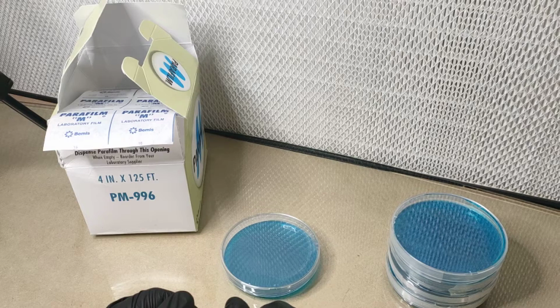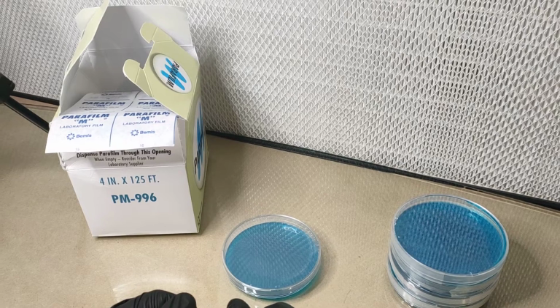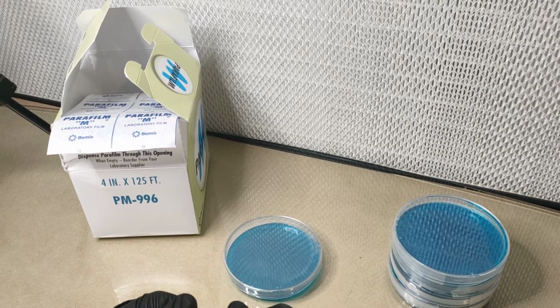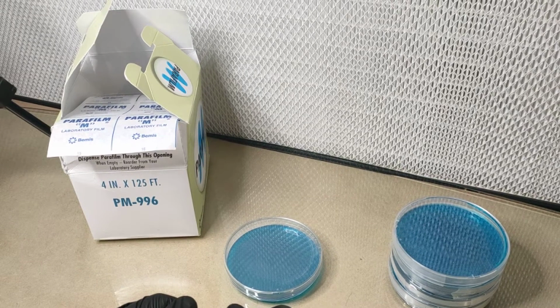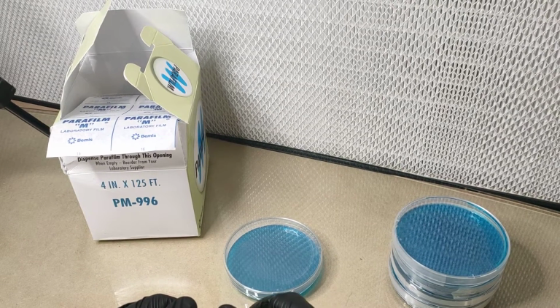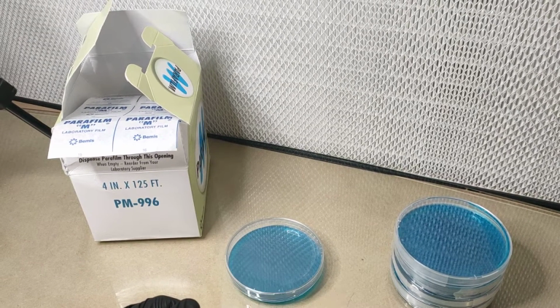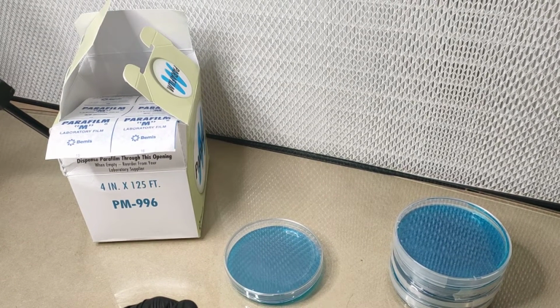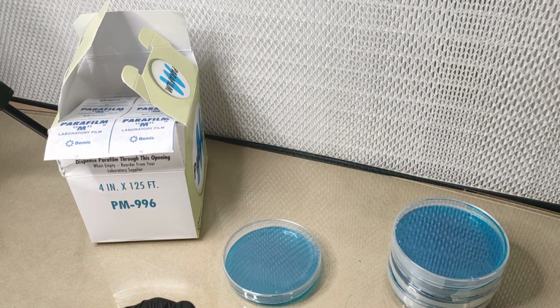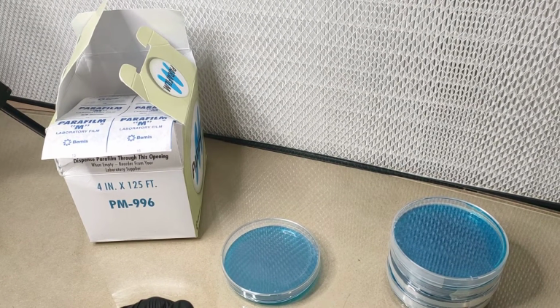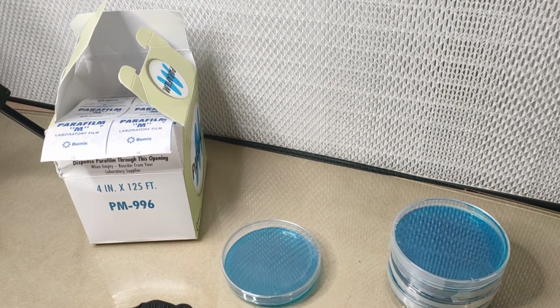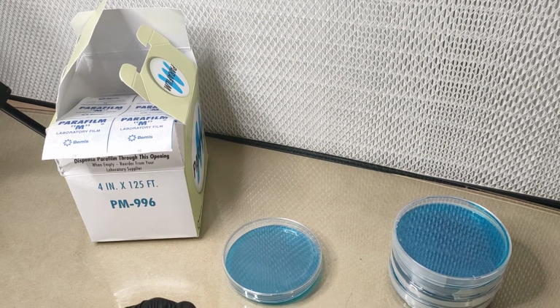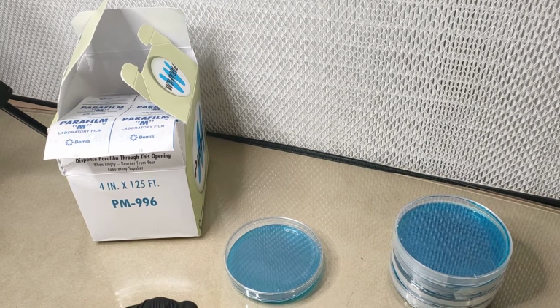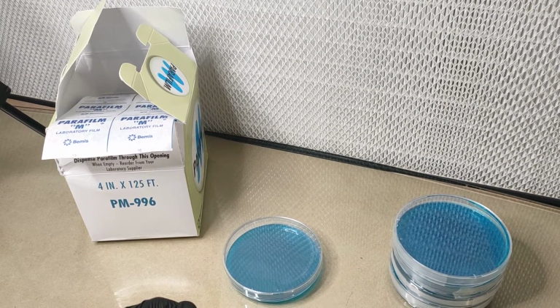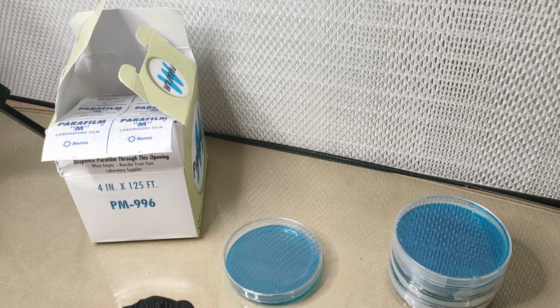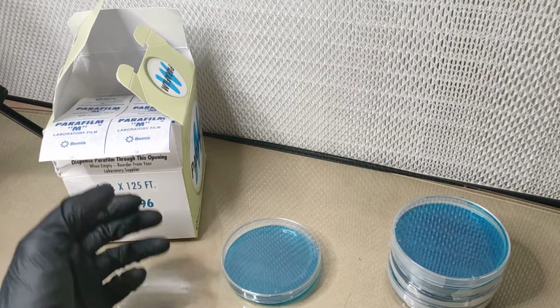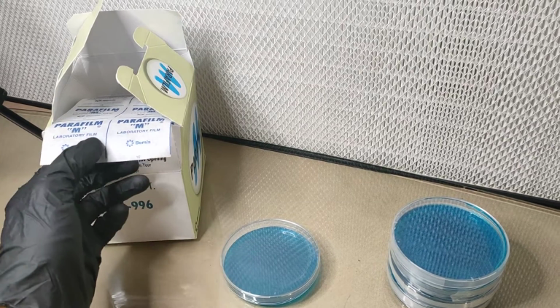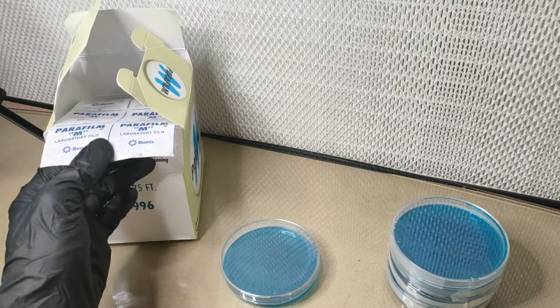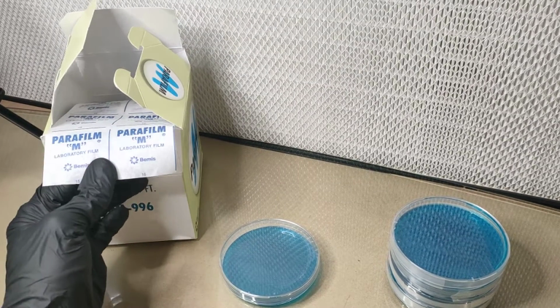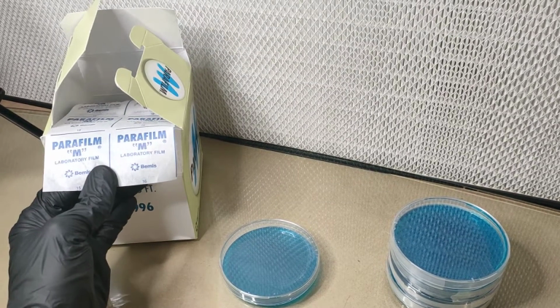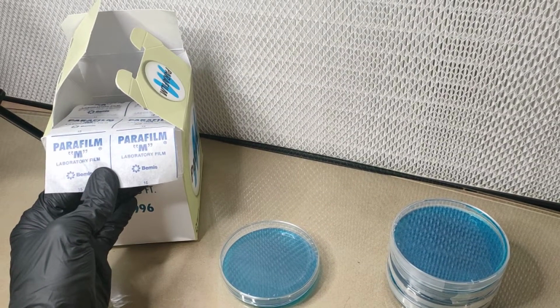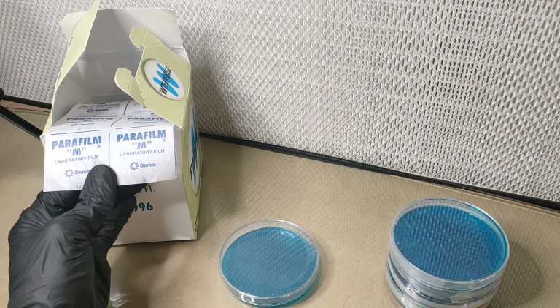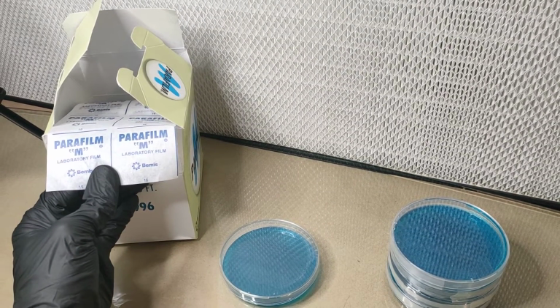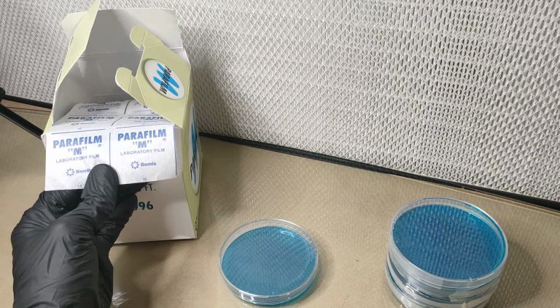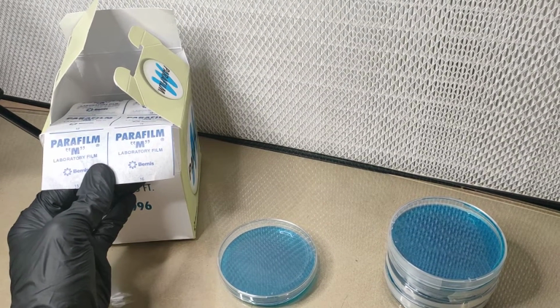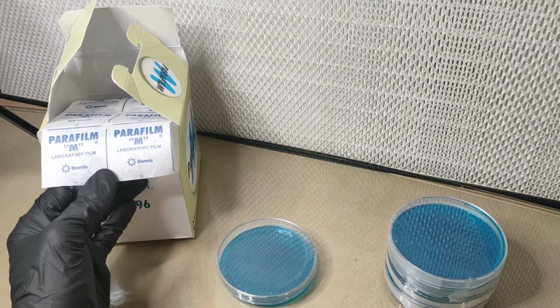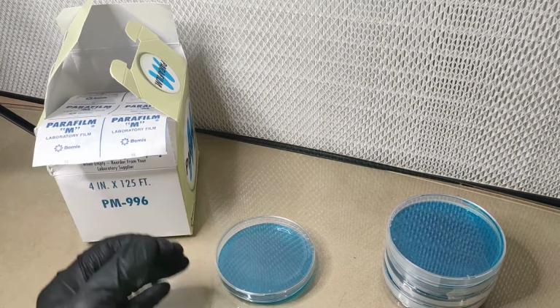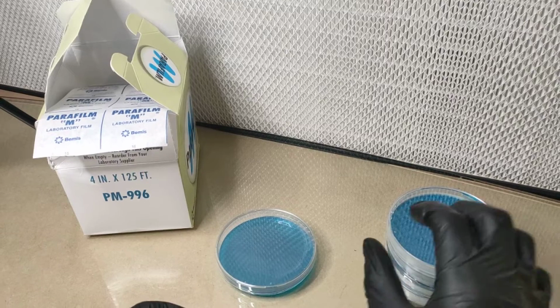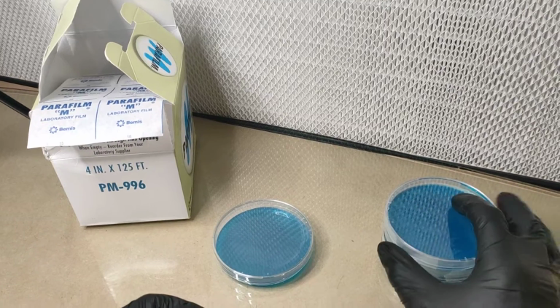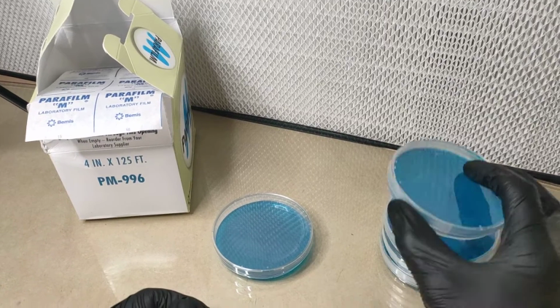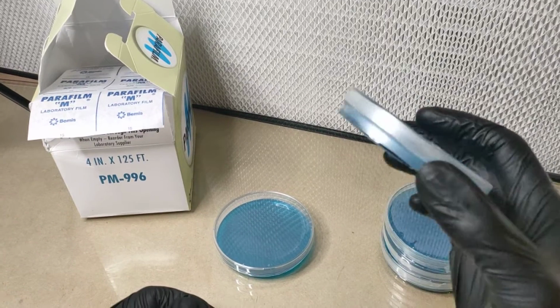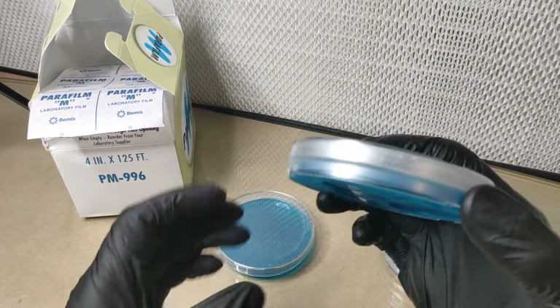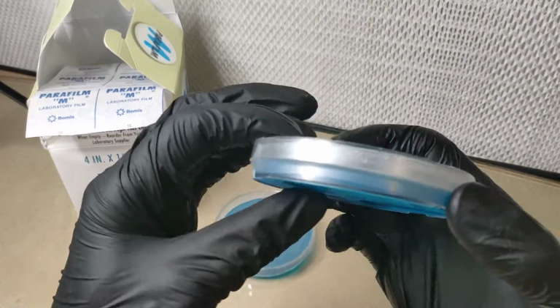Hey everybody, Tom from Gaia Connections Australia here, just coming at you with a public service announcement on how to use this stuff. This is parafilm — it's what we use to seal our agar plates.